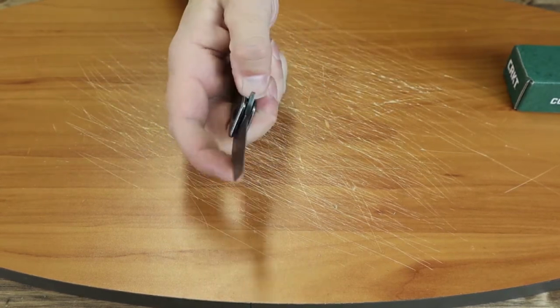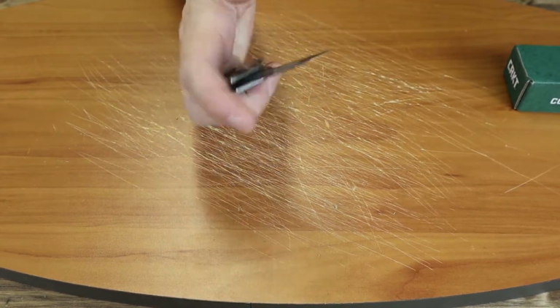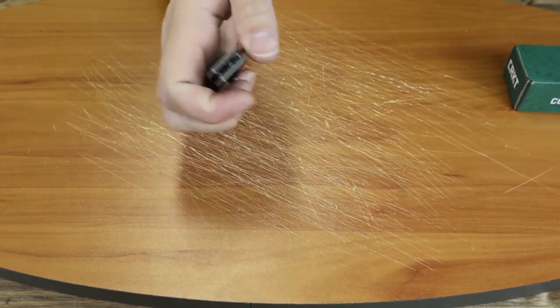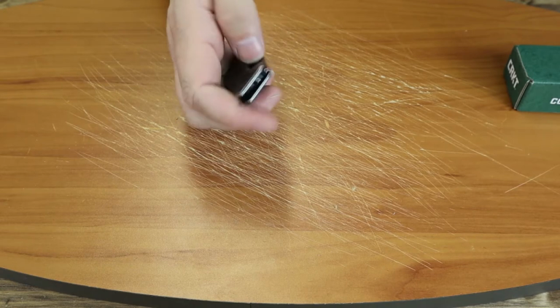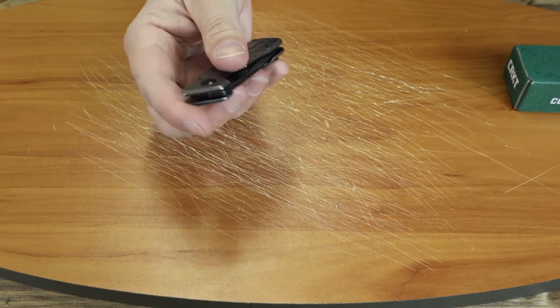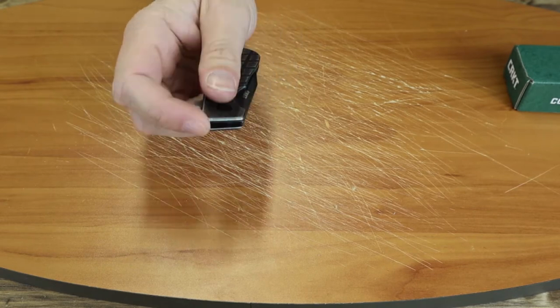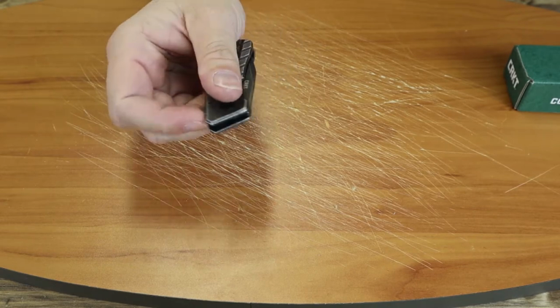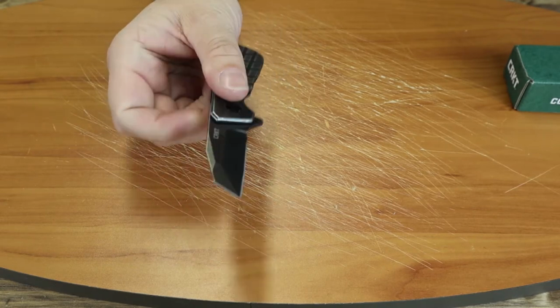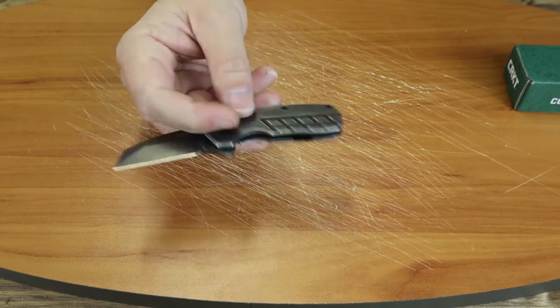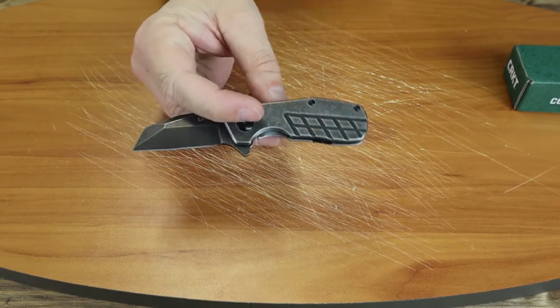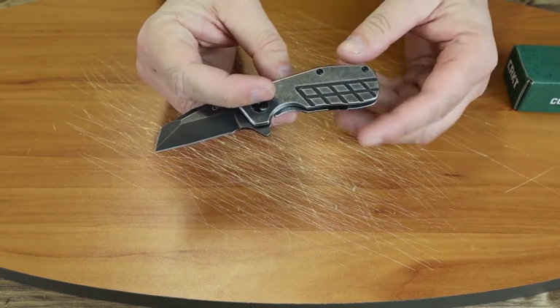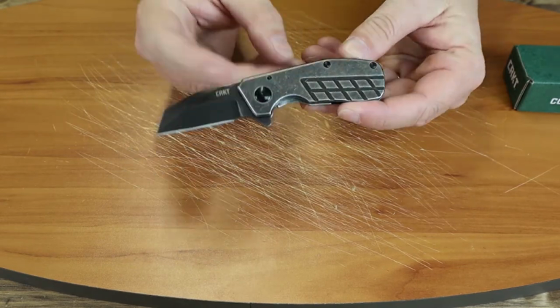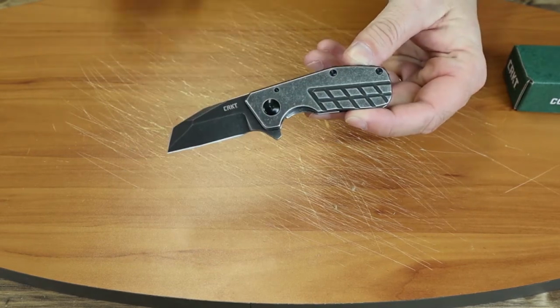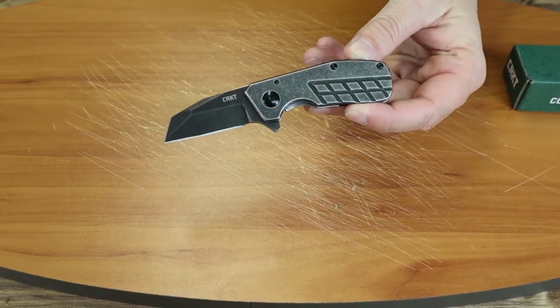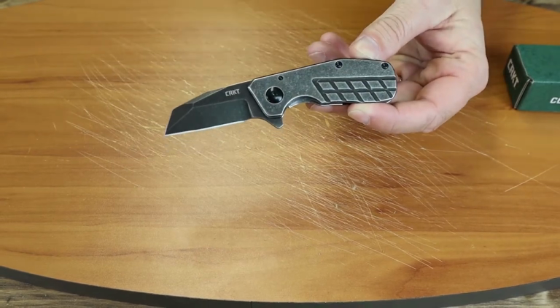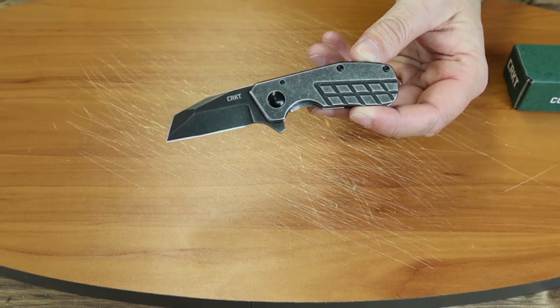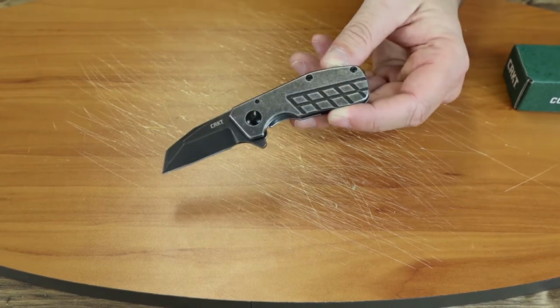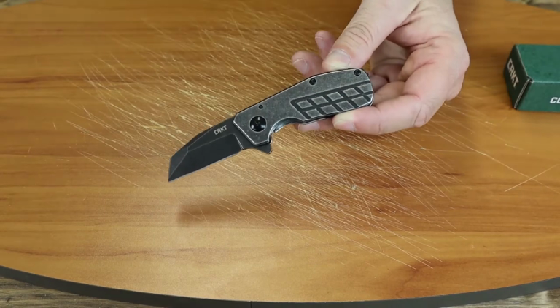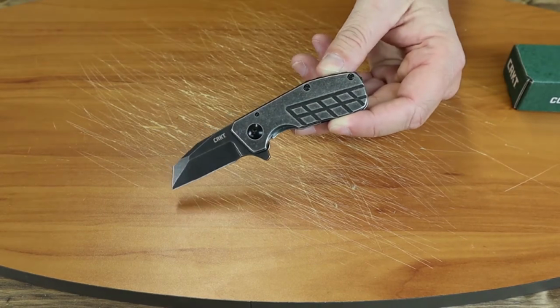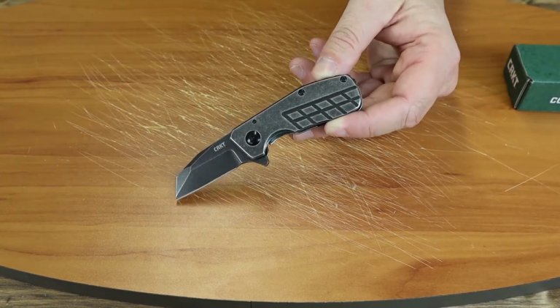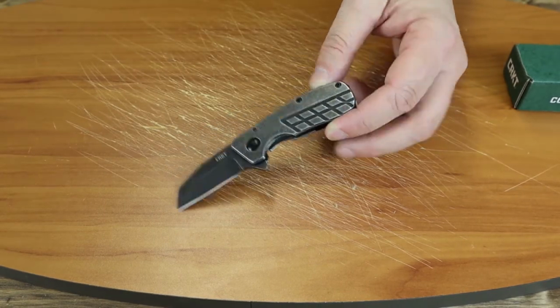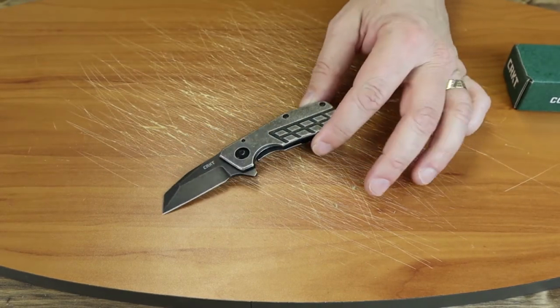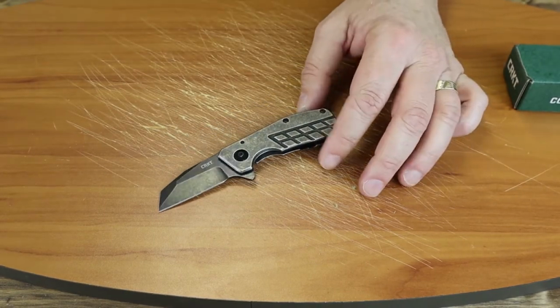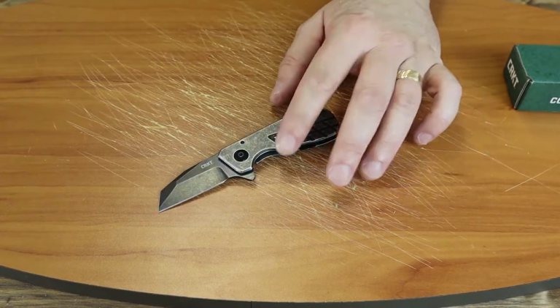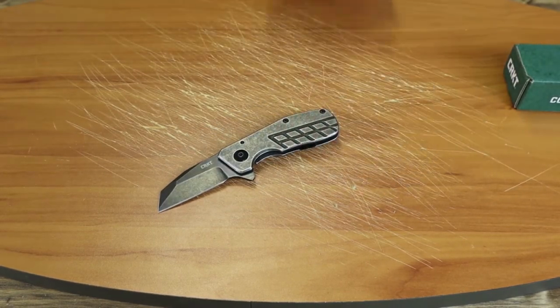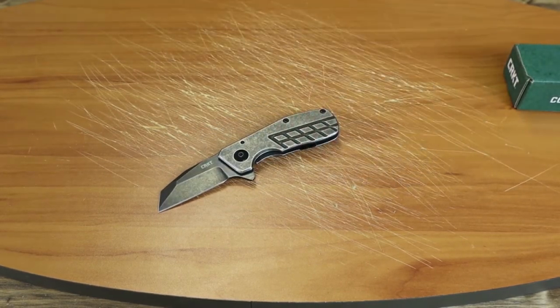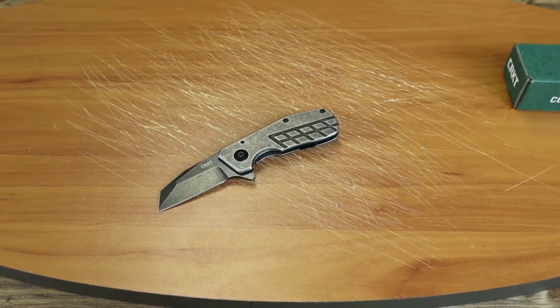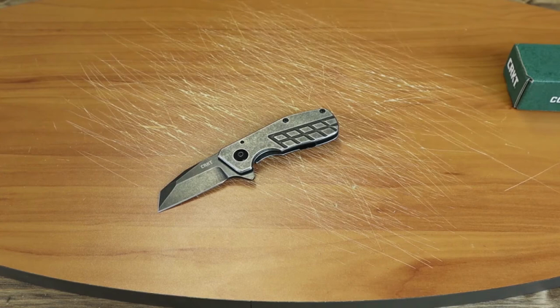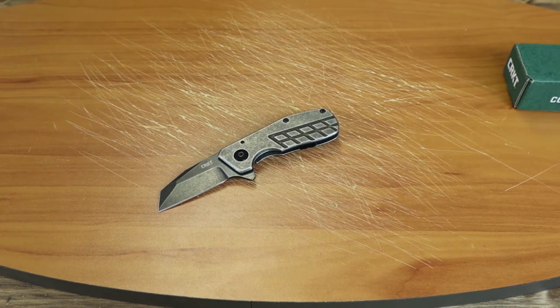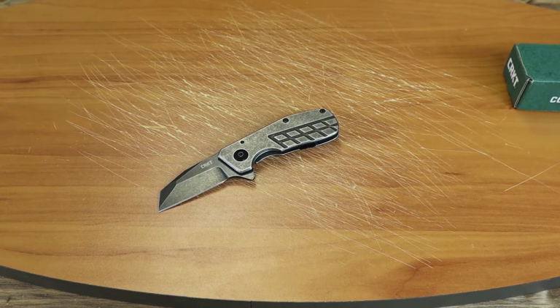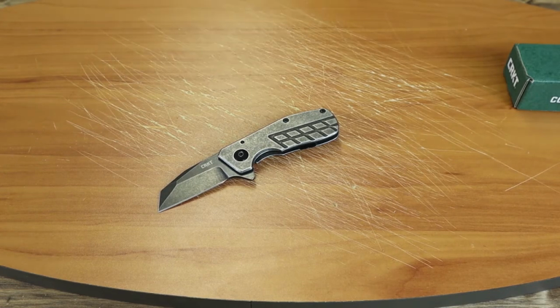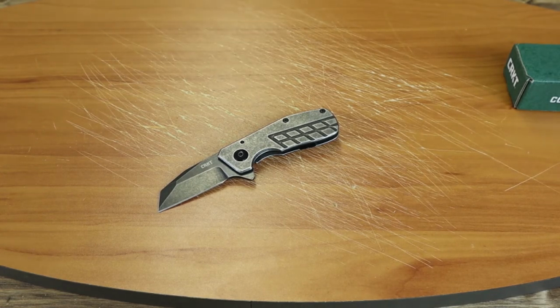The blade material is 8CR13MOV. It's a very smooth flipper — of course, all CRKTs are. At five and a quarter inches, it's a nice little pocket carry, not intimidating.